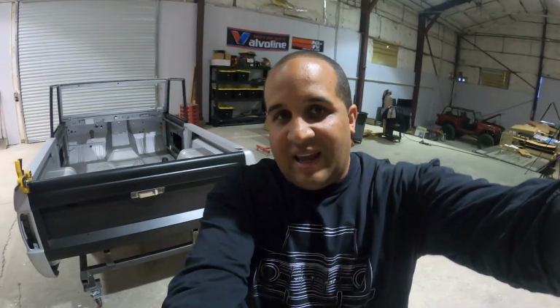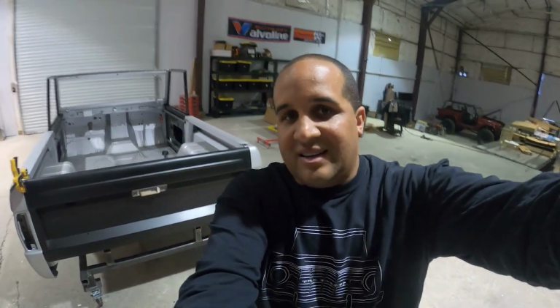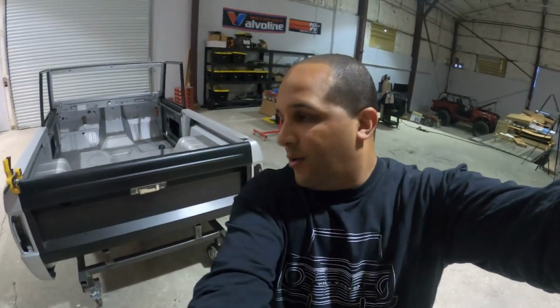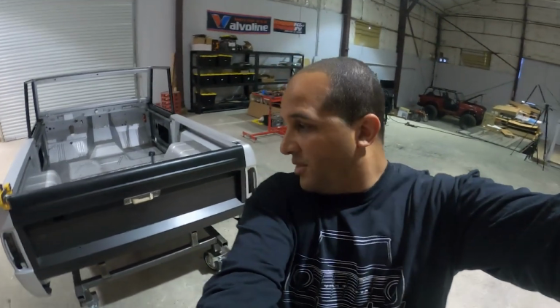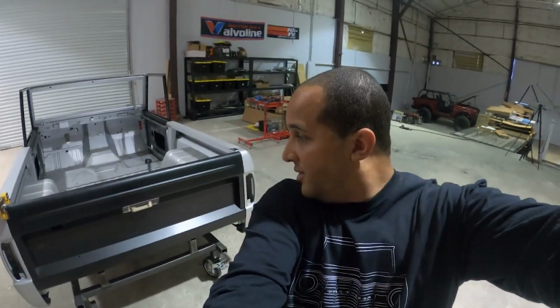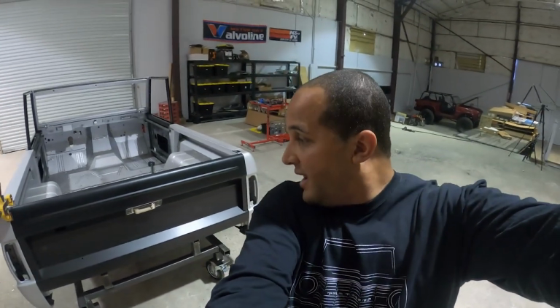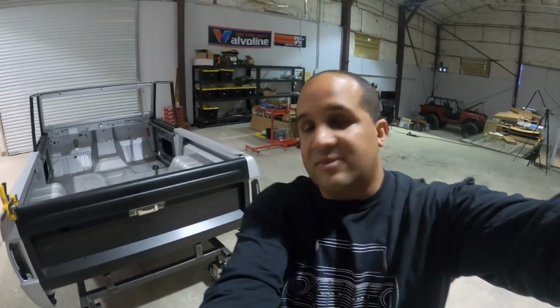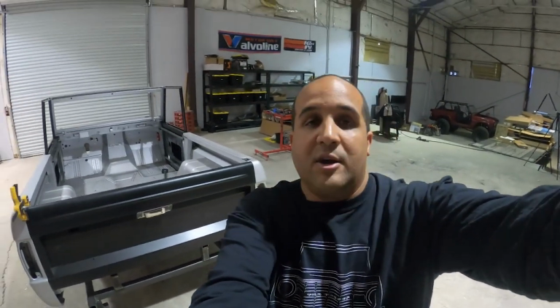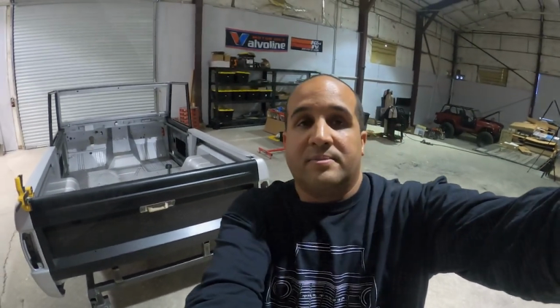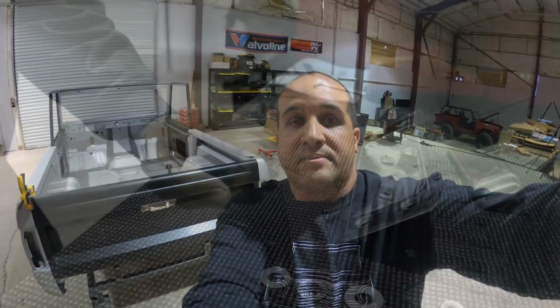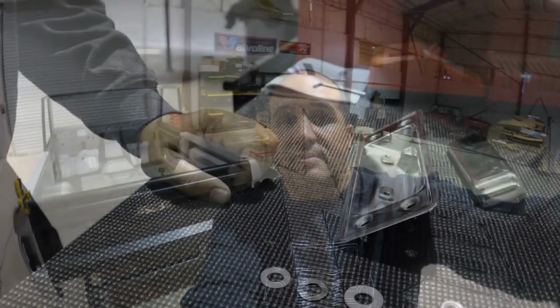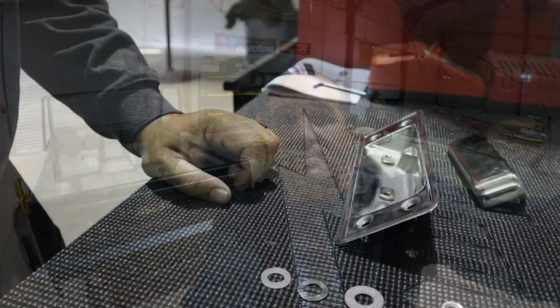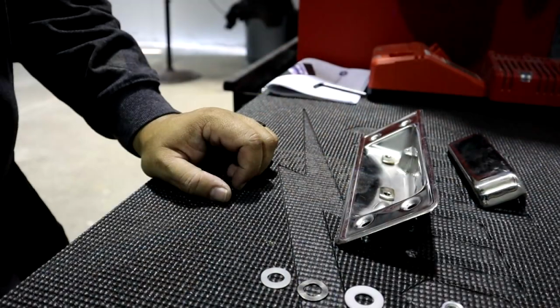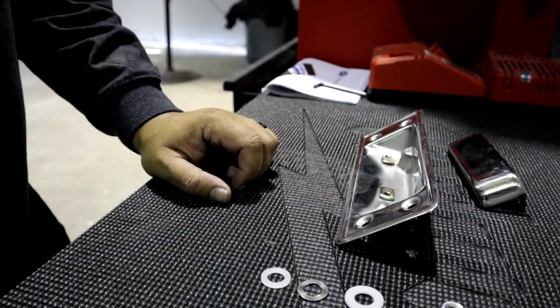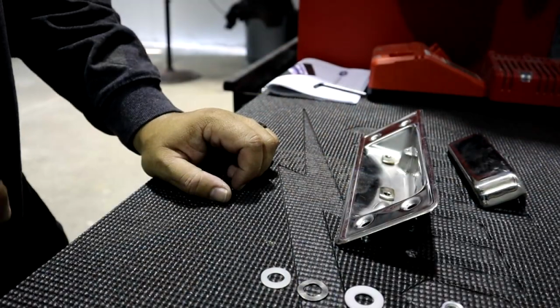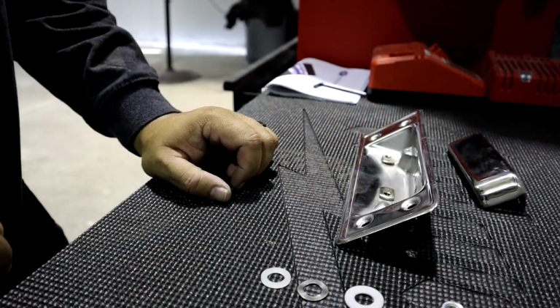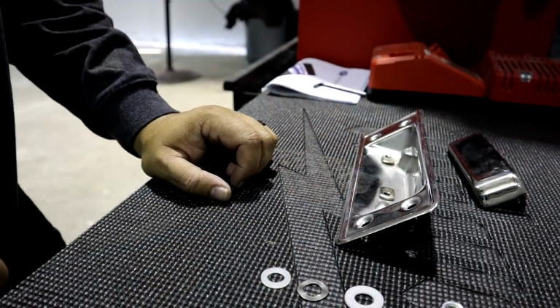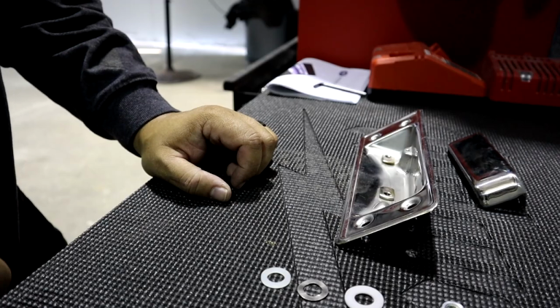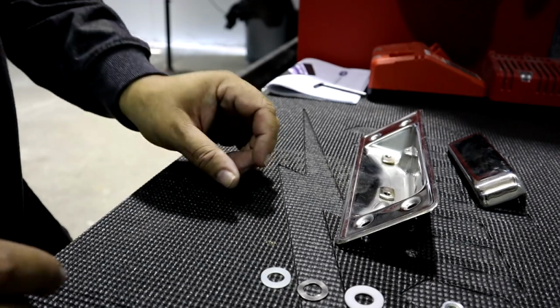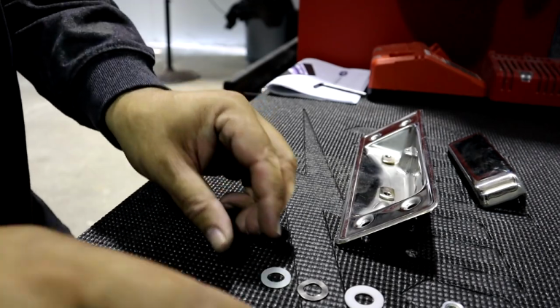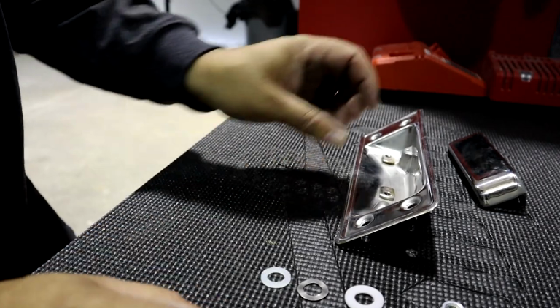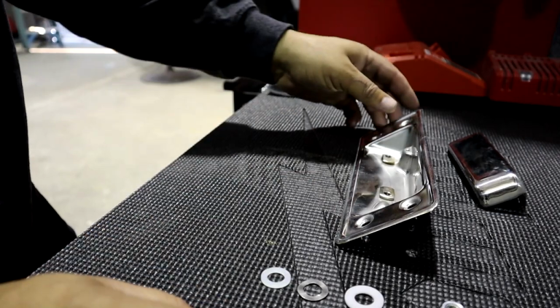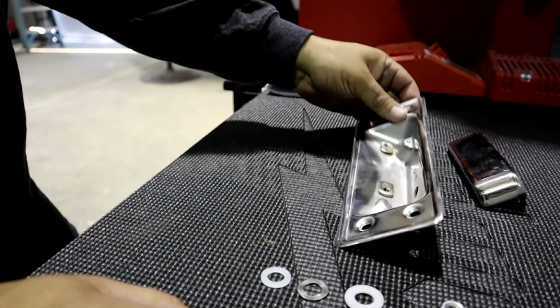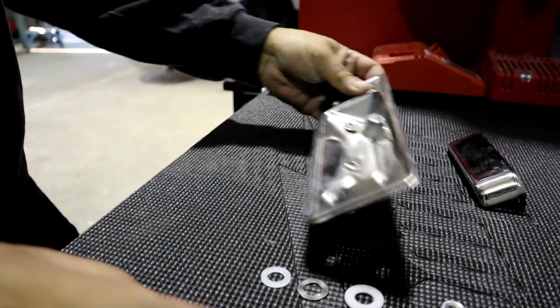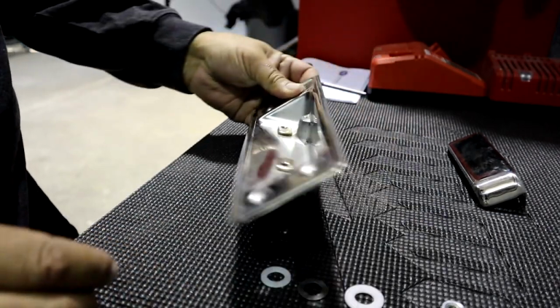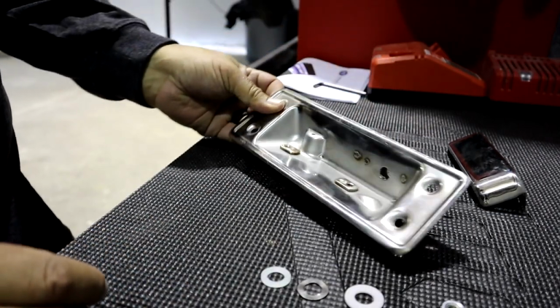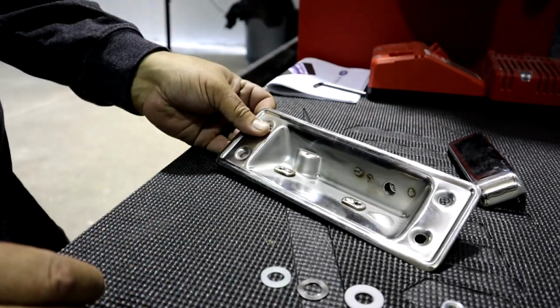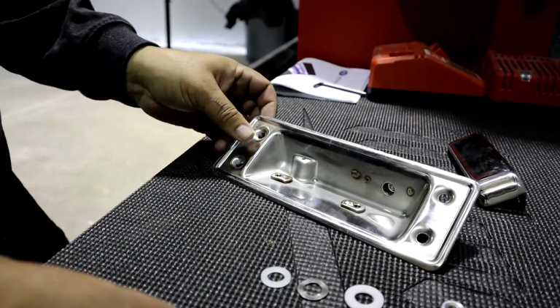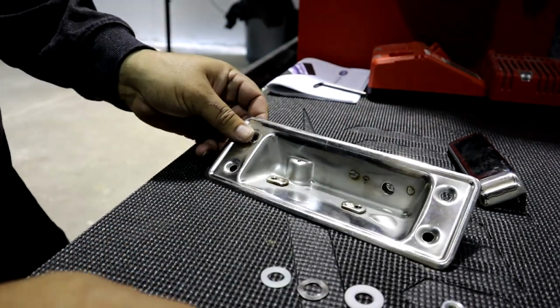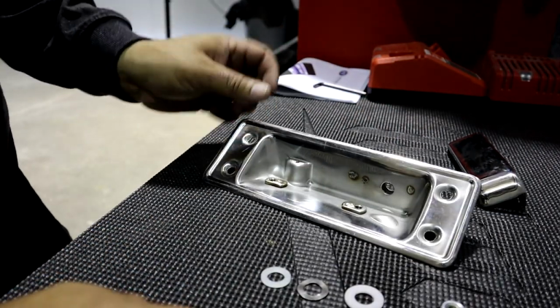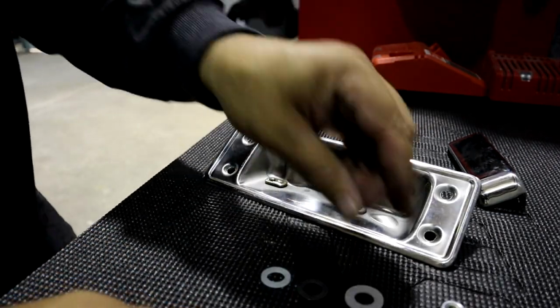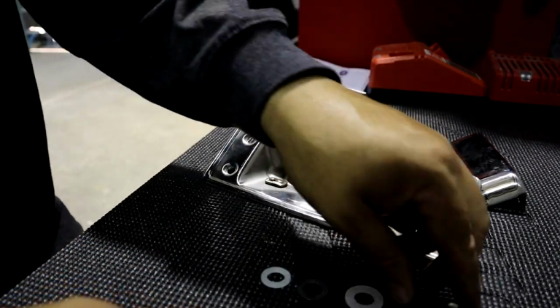The only difference with this tailgate versus a stock one is the fact that there's no stamp here. Also, these tailgates already have the crush nuts installed — if you've never taken one apart and put it back together, those are already in this tailgate. In my opinion I like this tailgate a lot more, and it's covered up by the spare tire rack anyway. That's what we're going to be going over today — how to assemble this tailgate.